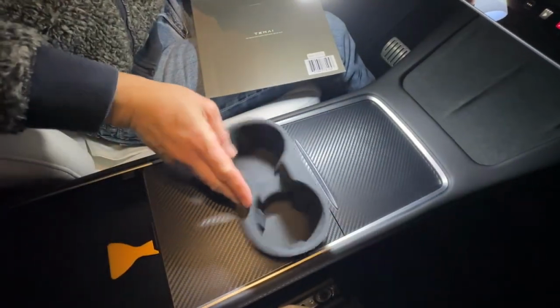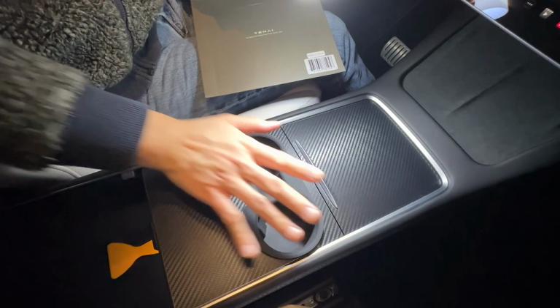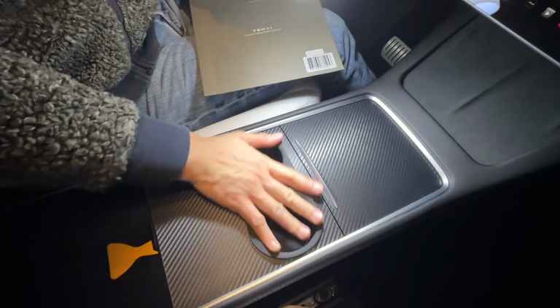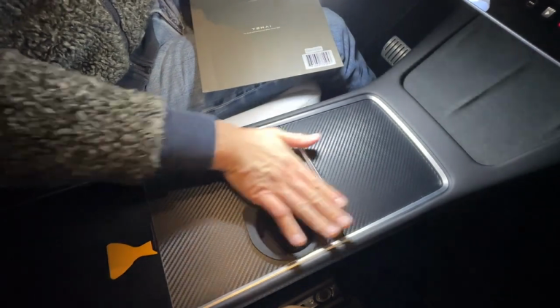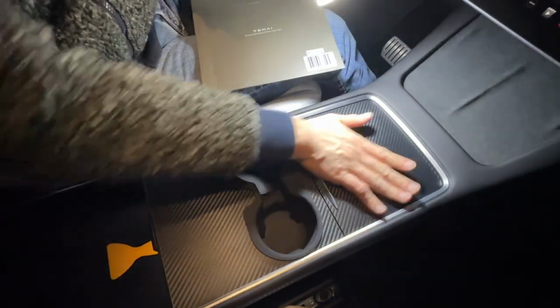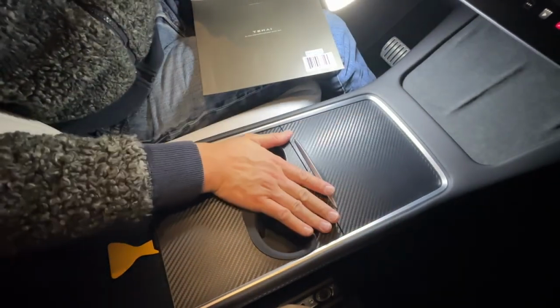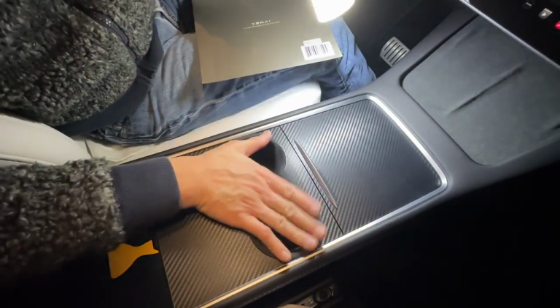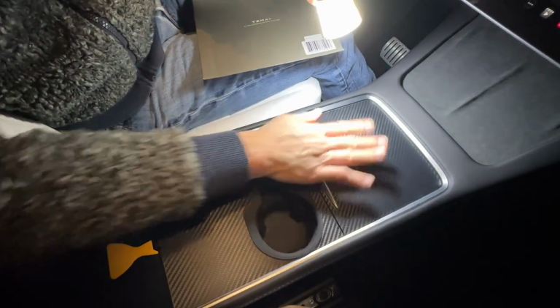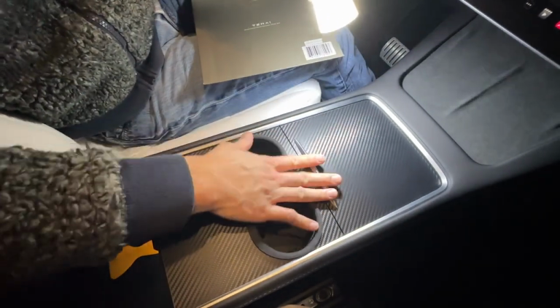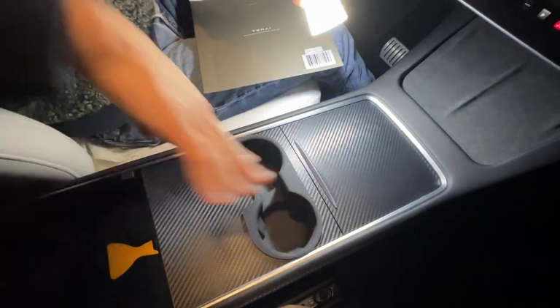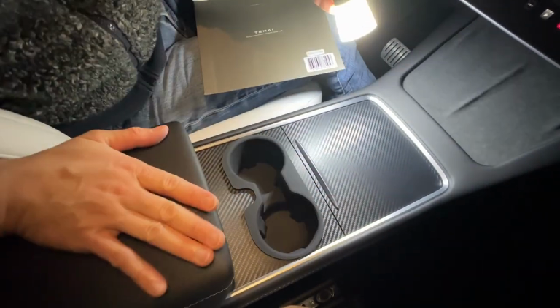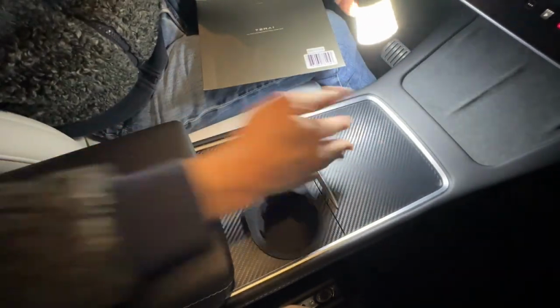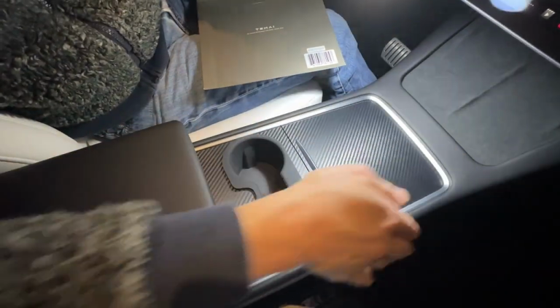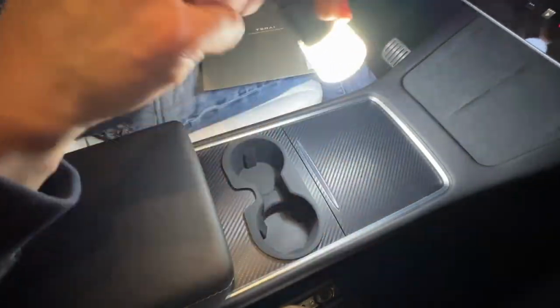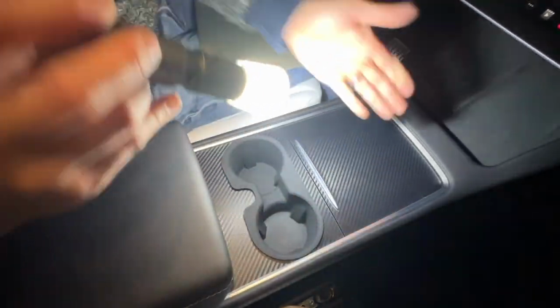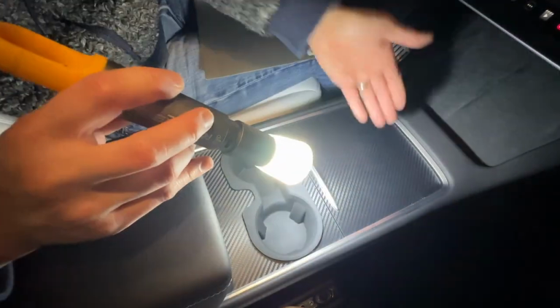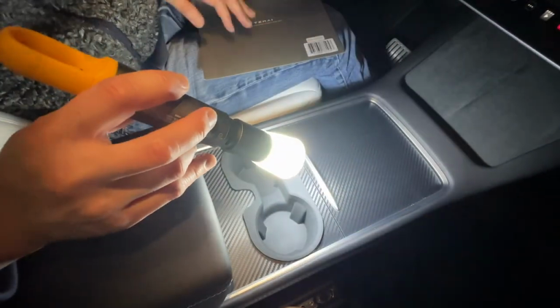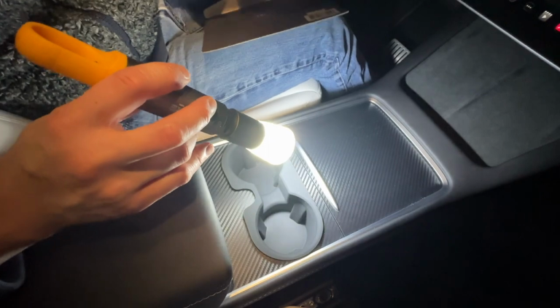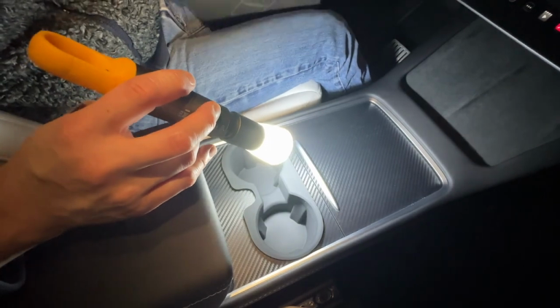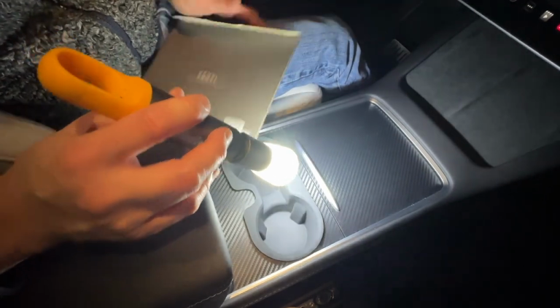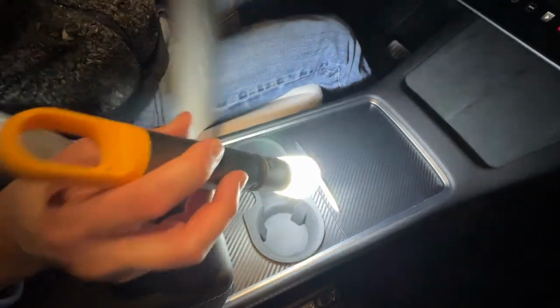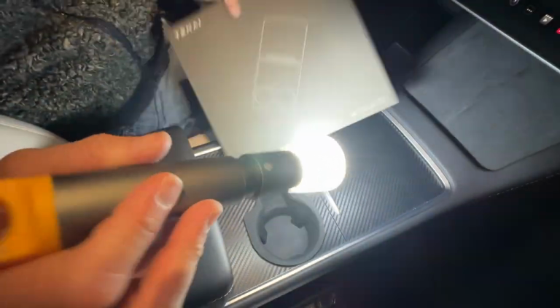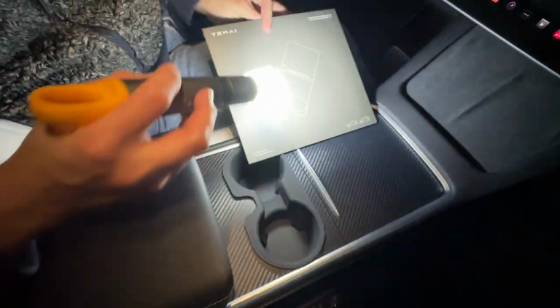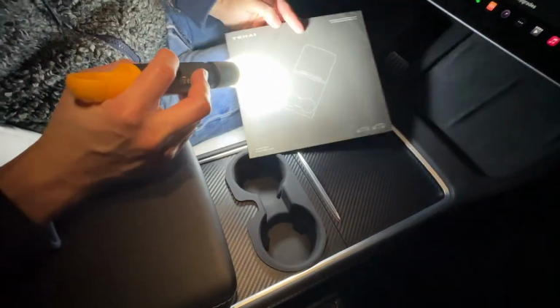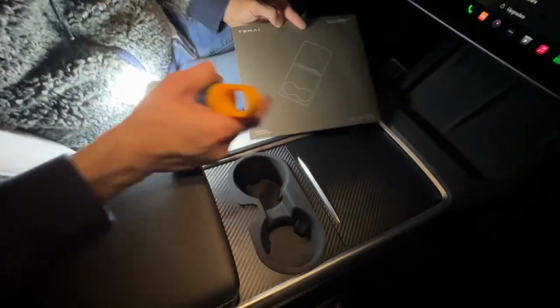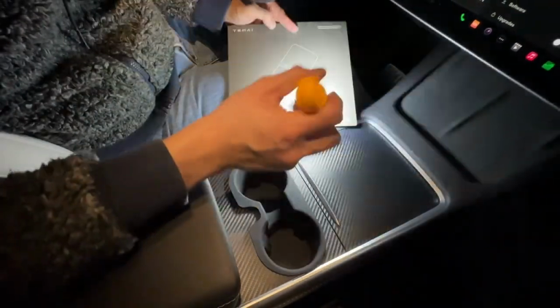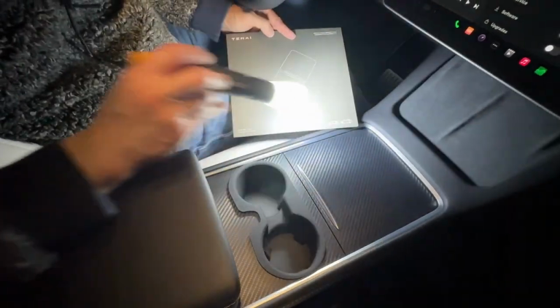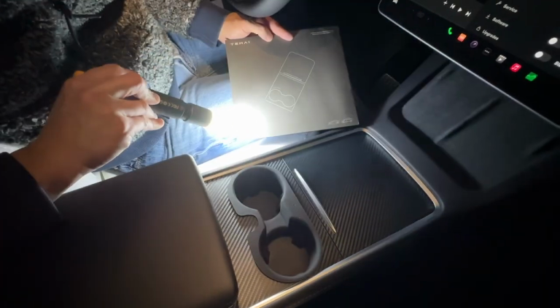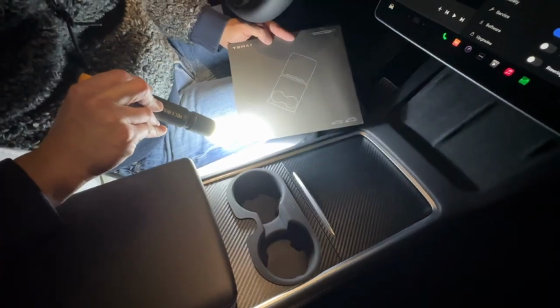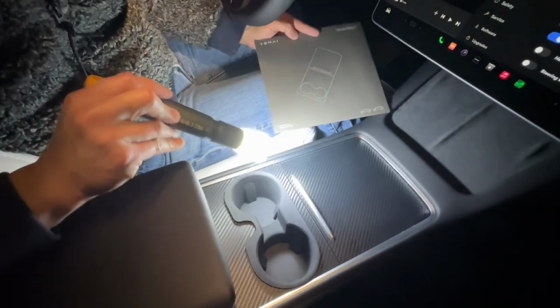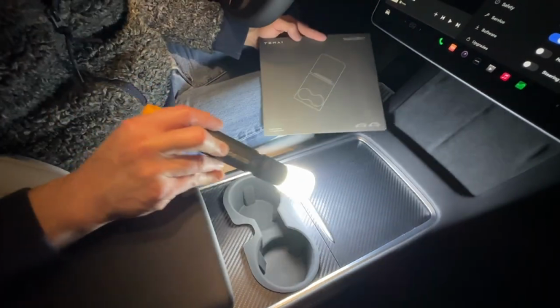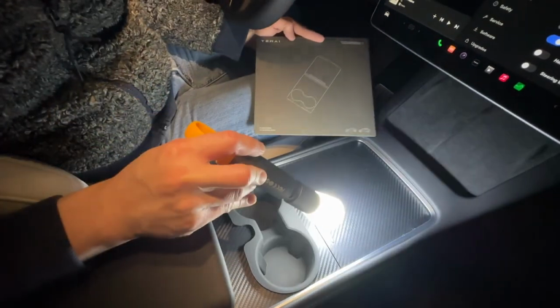Drop this on and look at that — now you have carbon fiber. It's done. Sweet. Again, this has been the Tamai center console cover, right there.